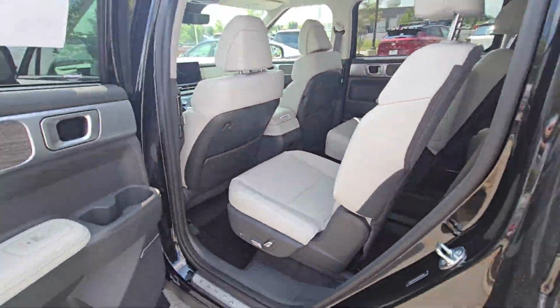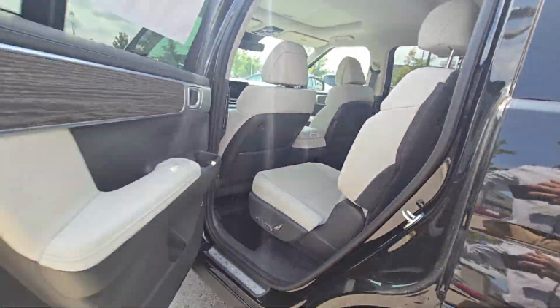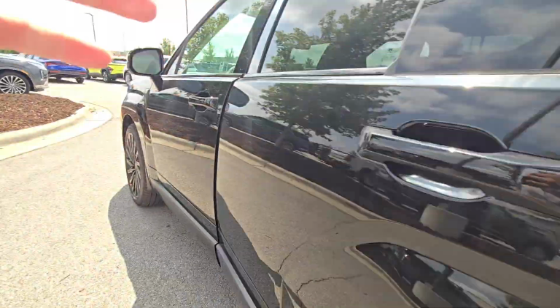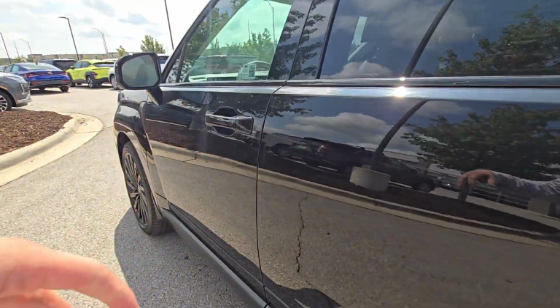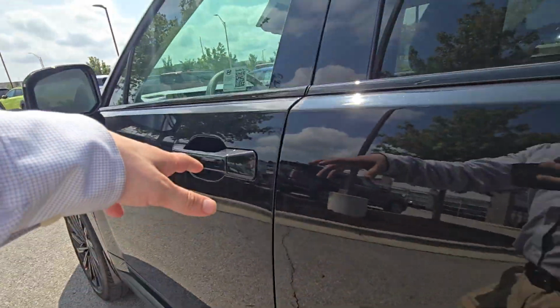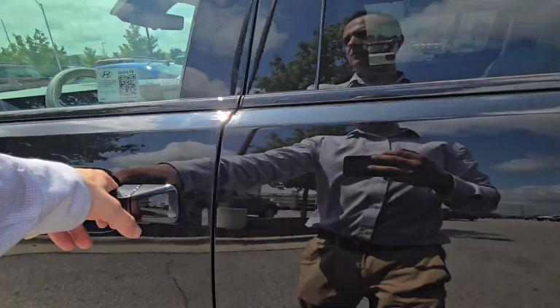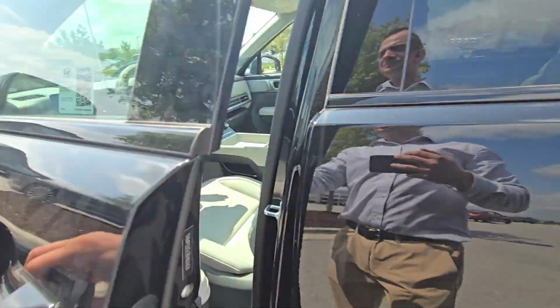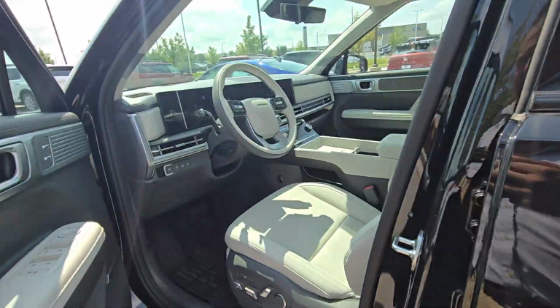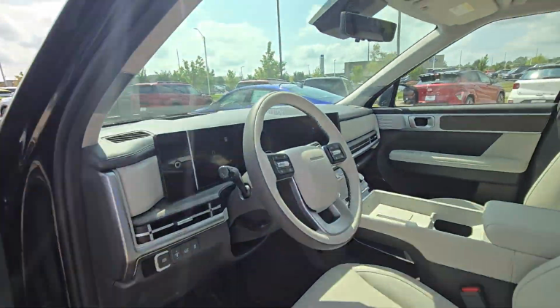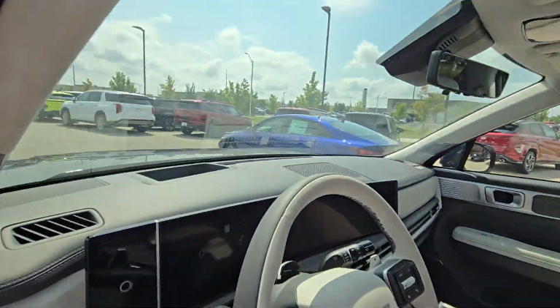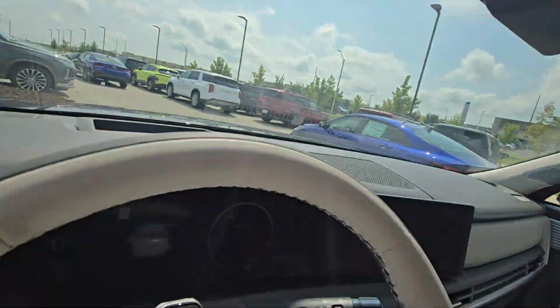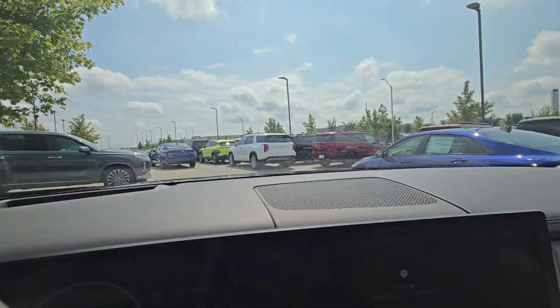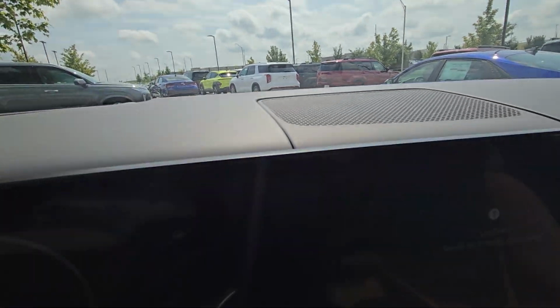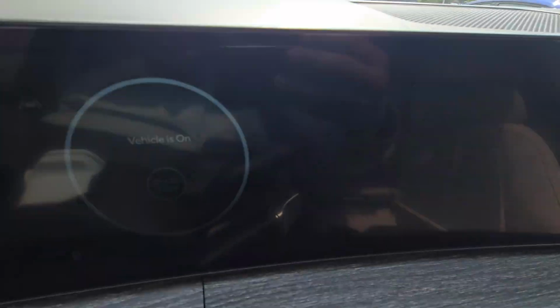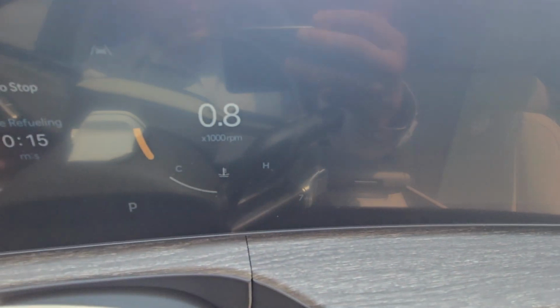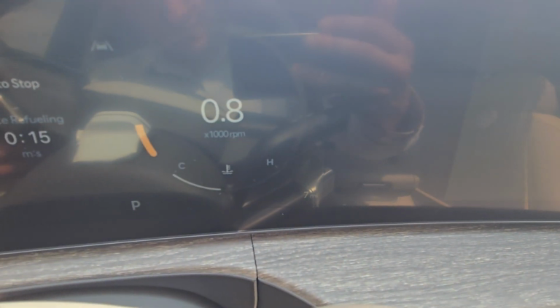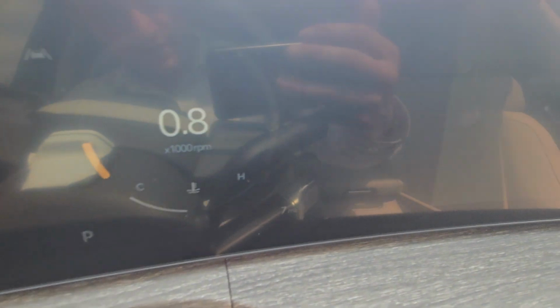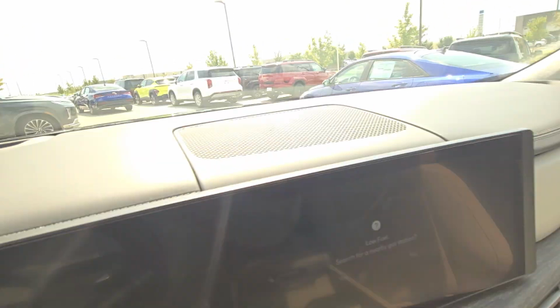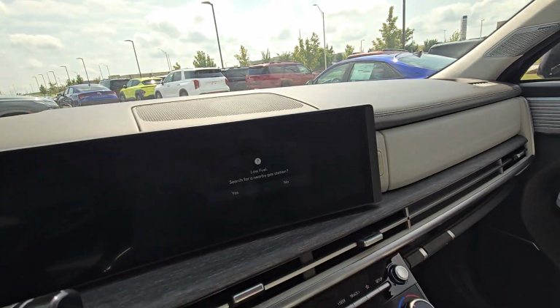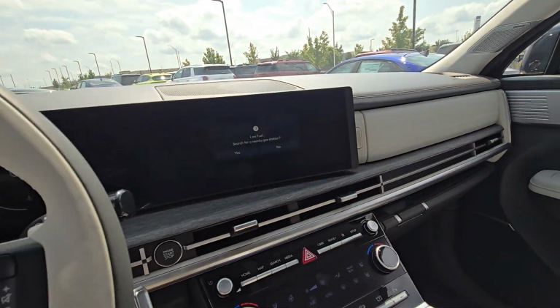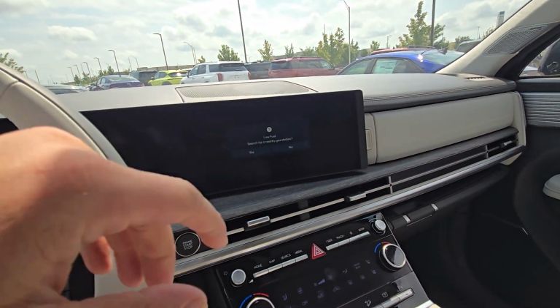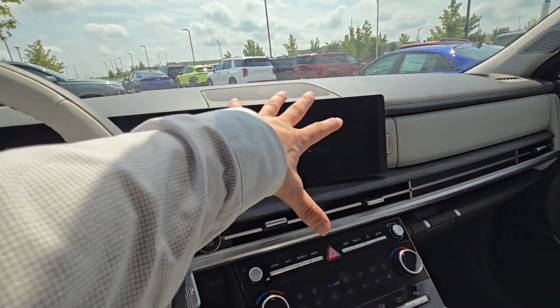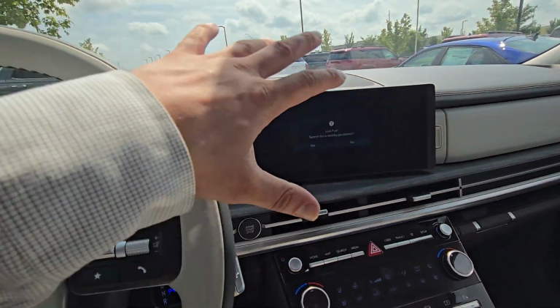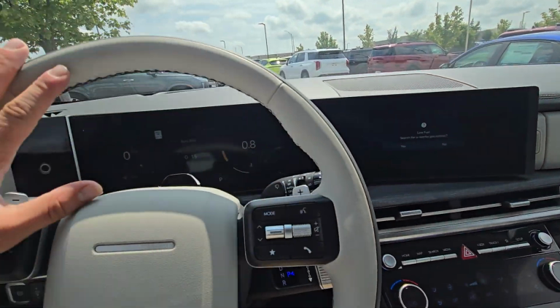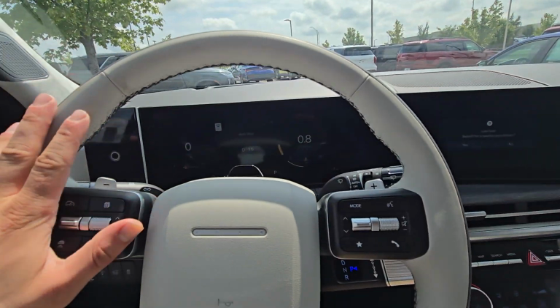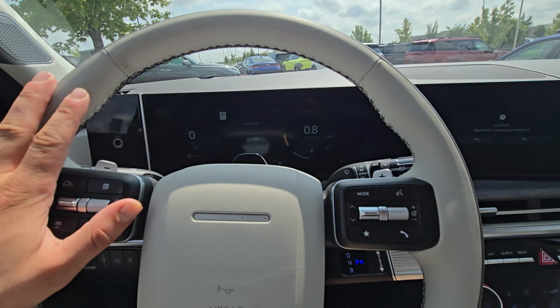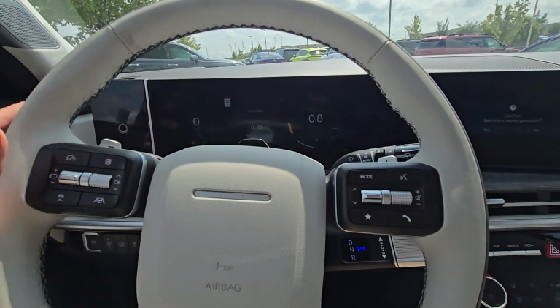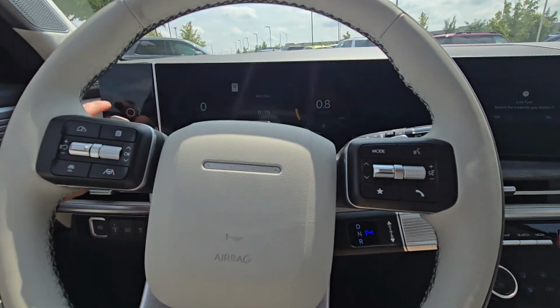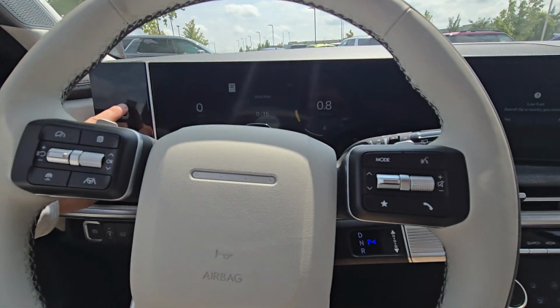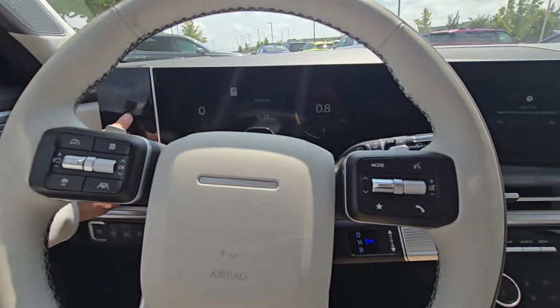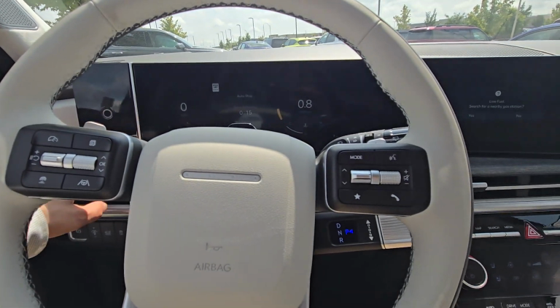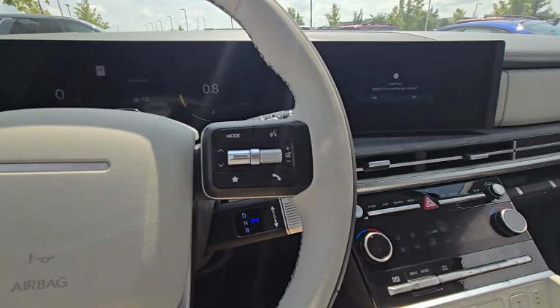Moving up front, I want to verify the miles for you real quick. You can see right there — only seven miles on this bad boy. You've got the beautiful display that goes all the way across, and there's a little fingerprint scanner right there.